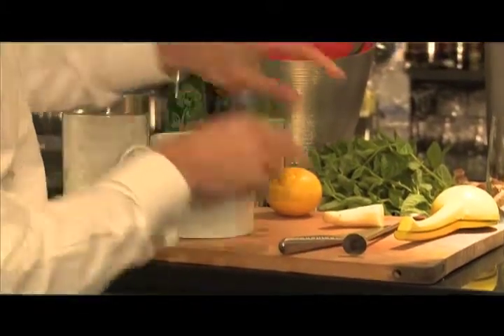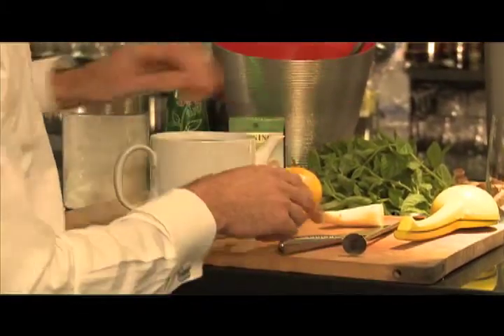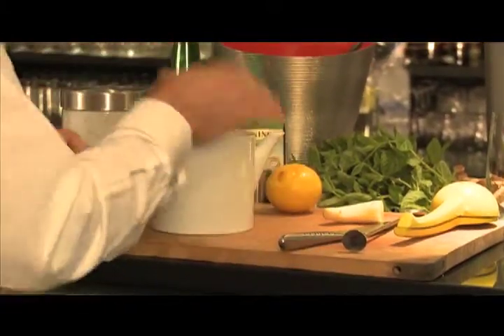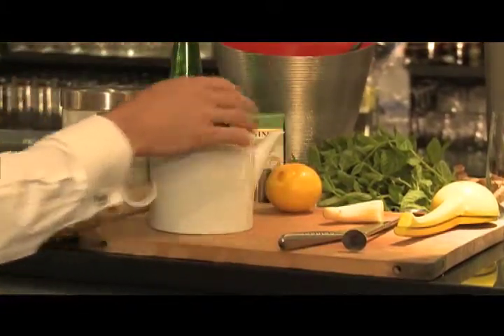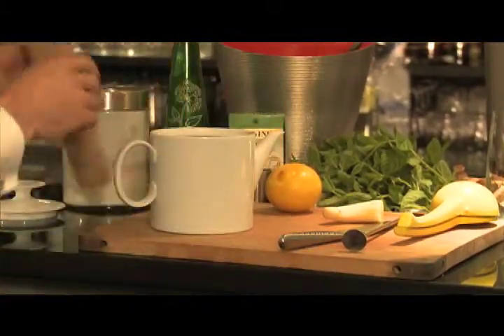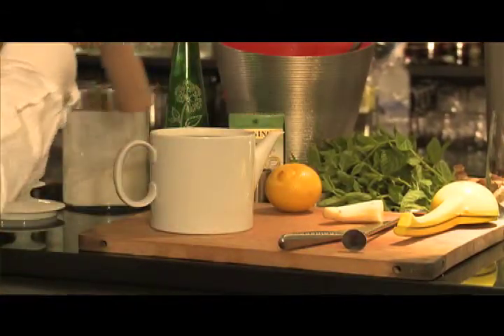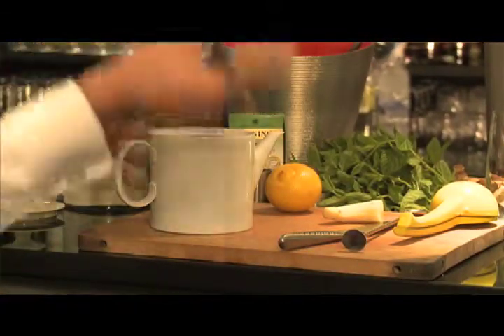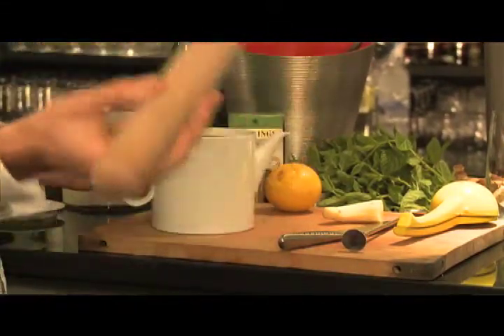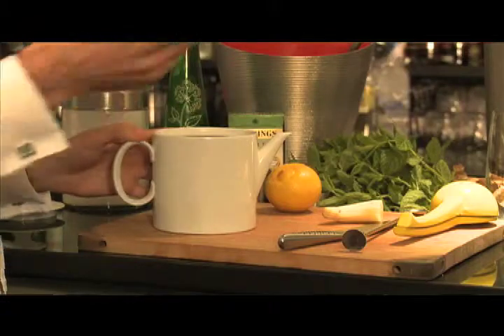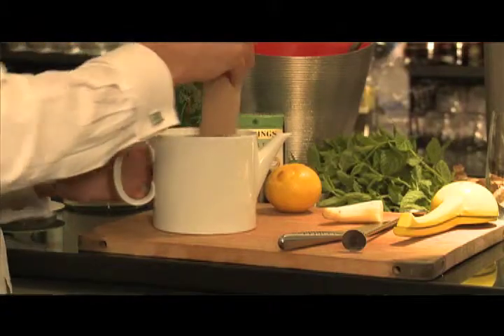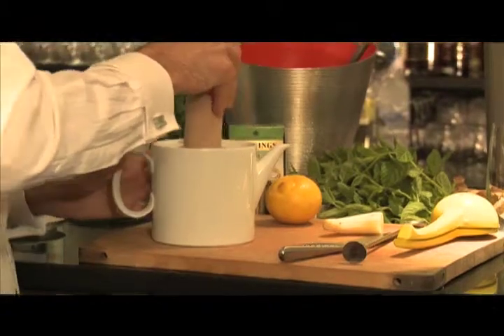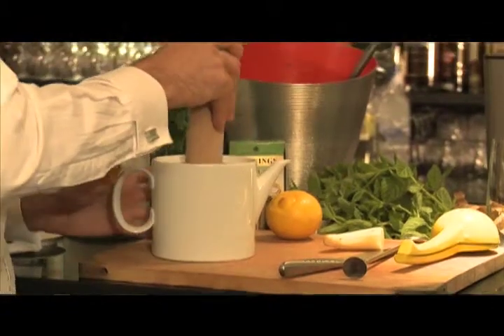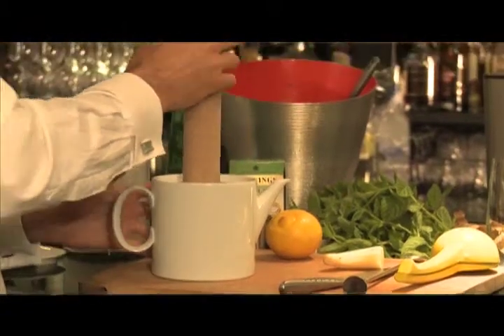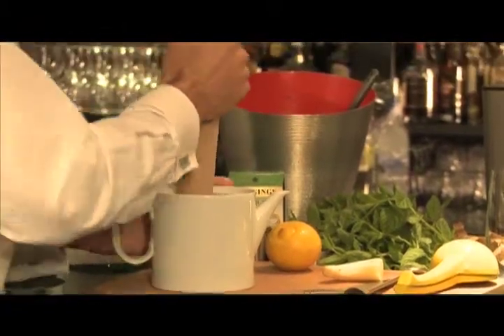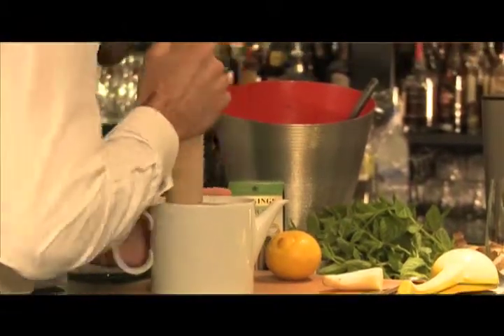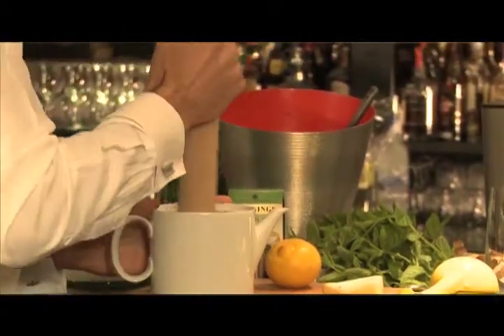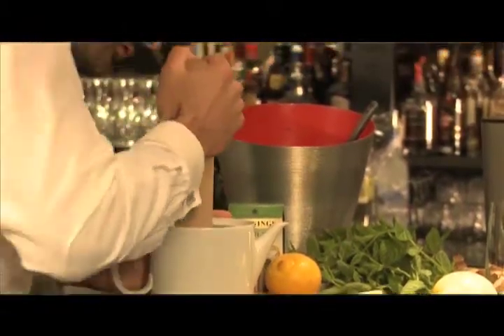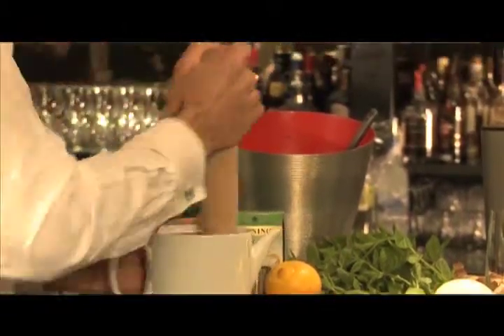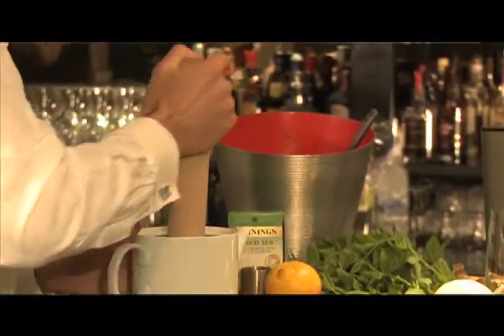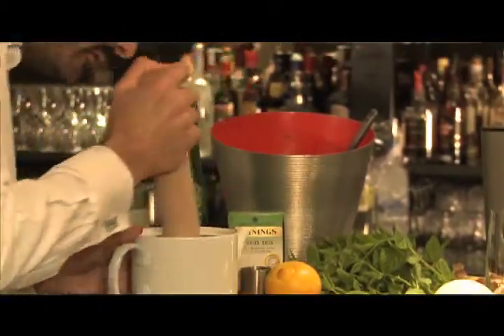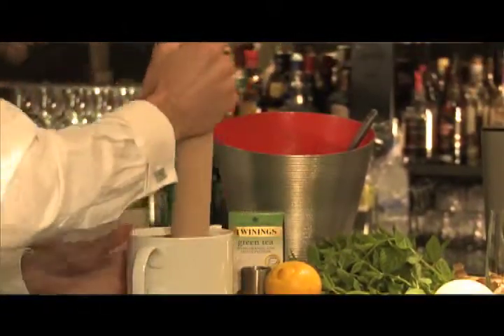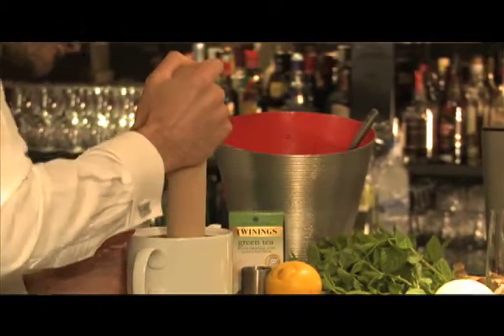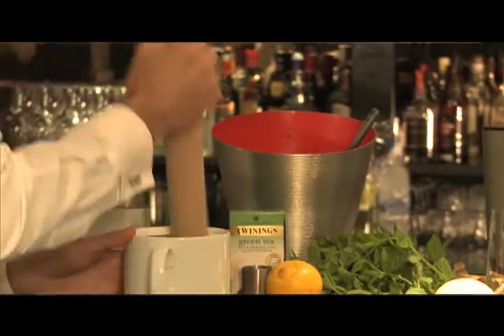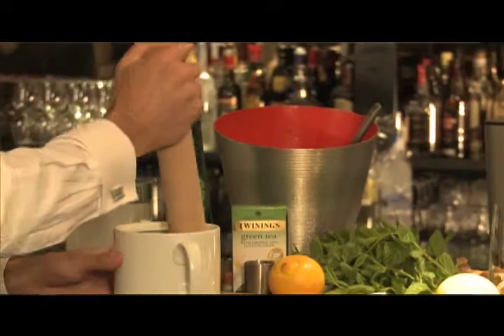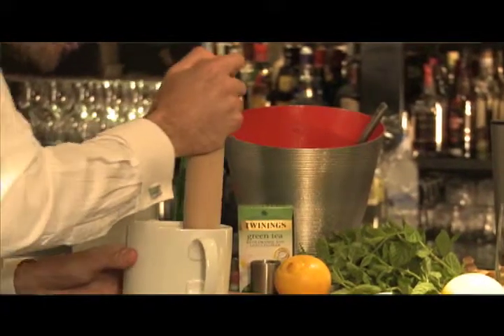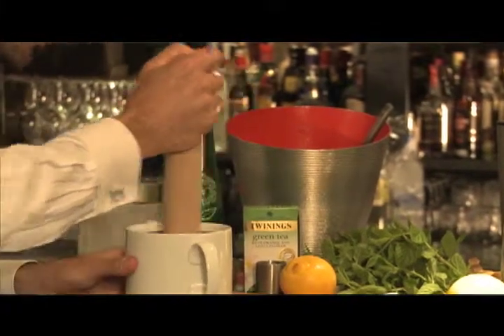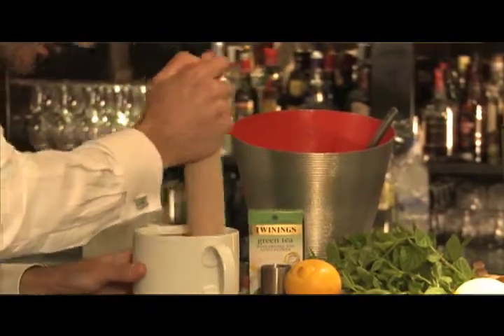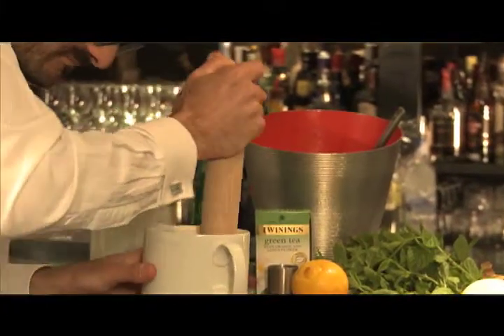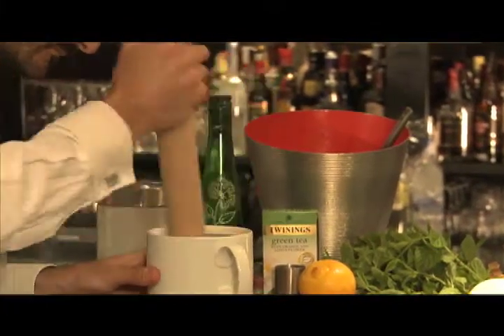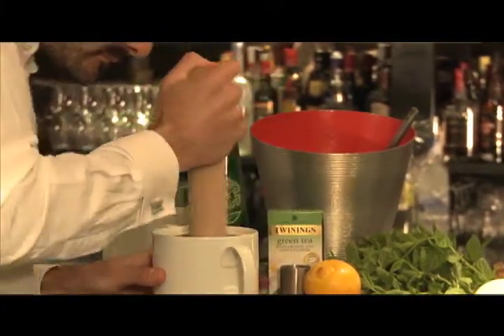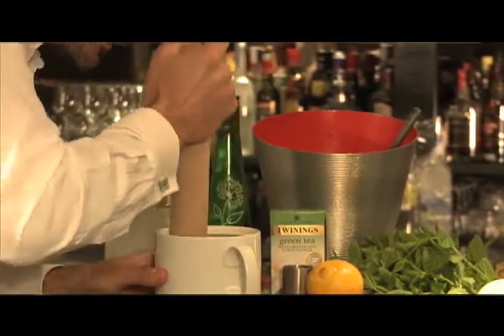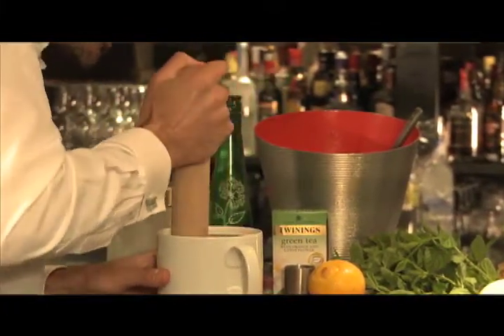First, I've put a slice of ginger in there. I'm going to use the end of a rolling pin to bash that ginger, just to release all those flavours, give a little spiciness and a little zing to it.